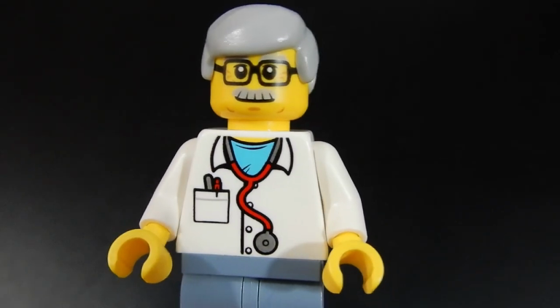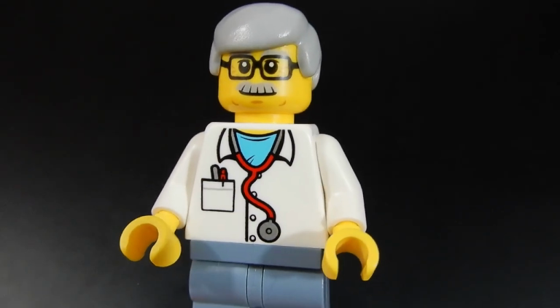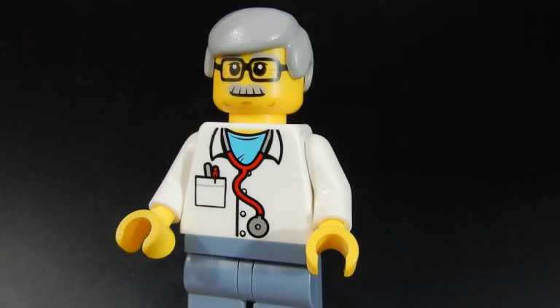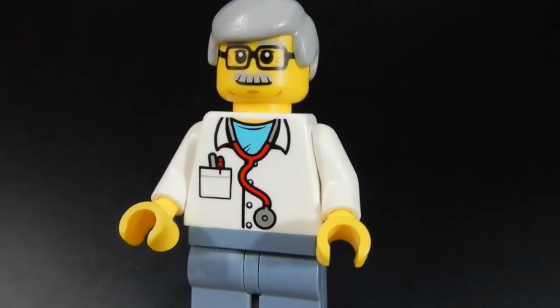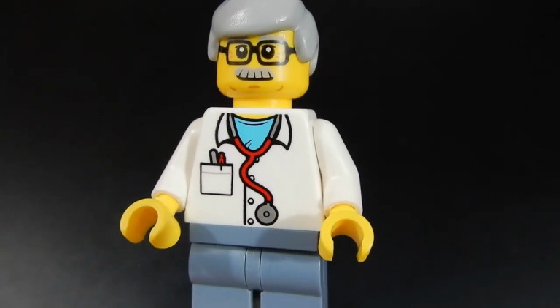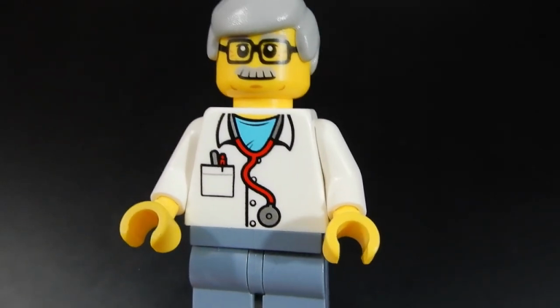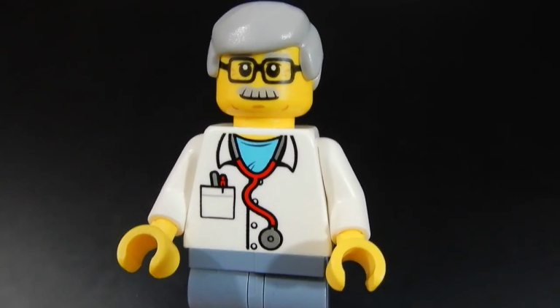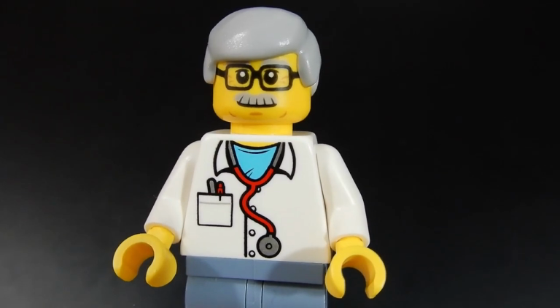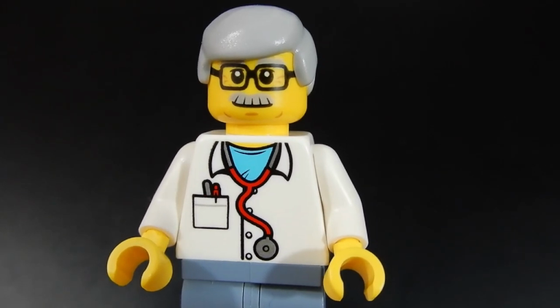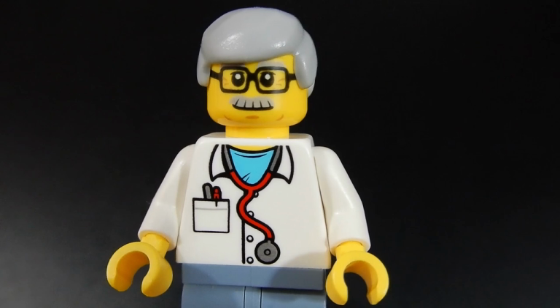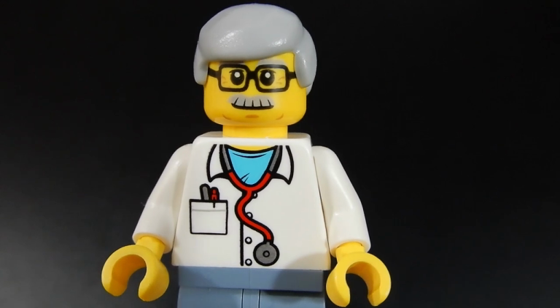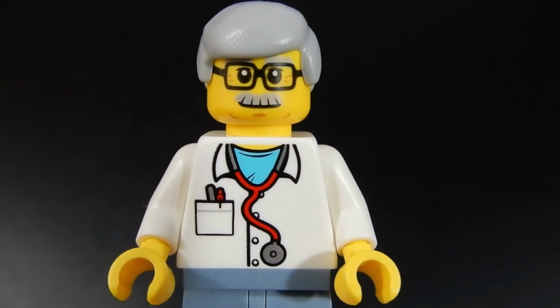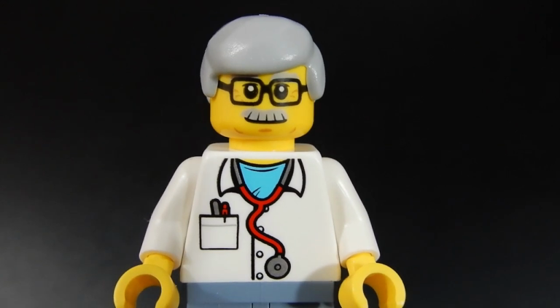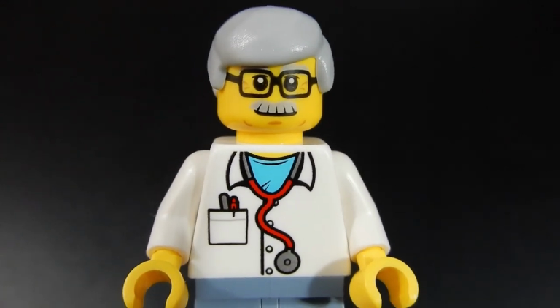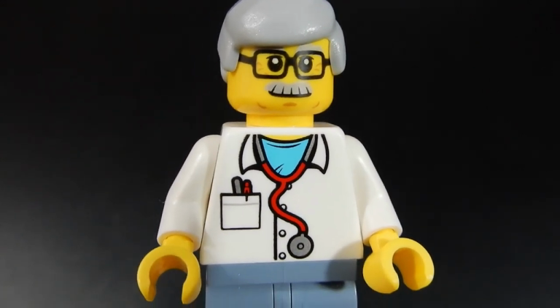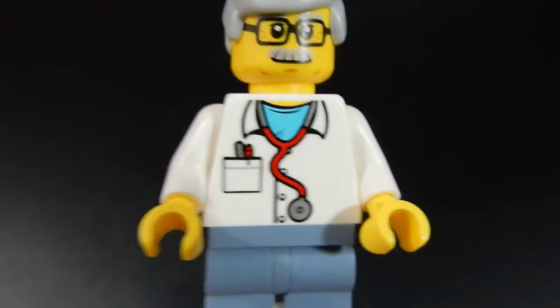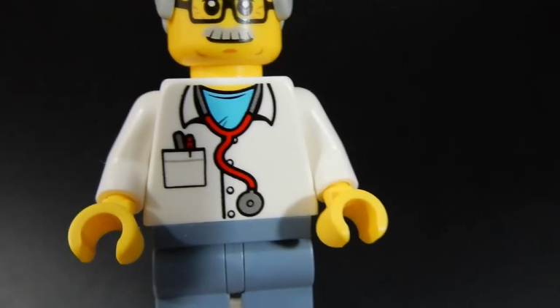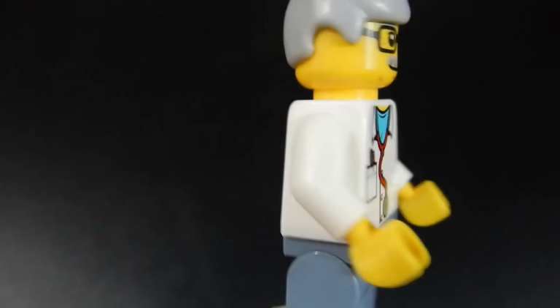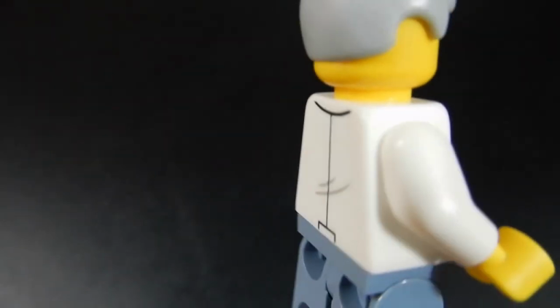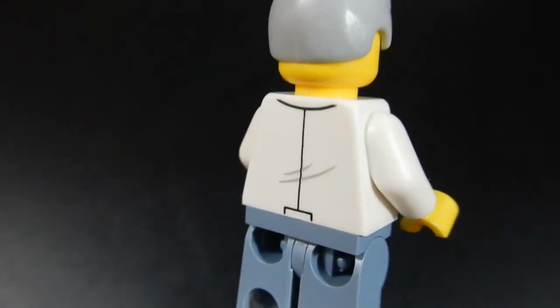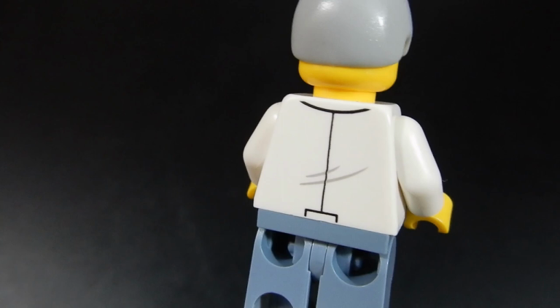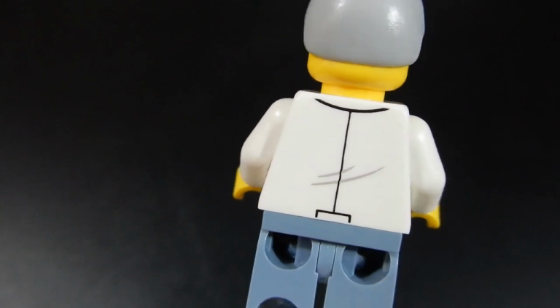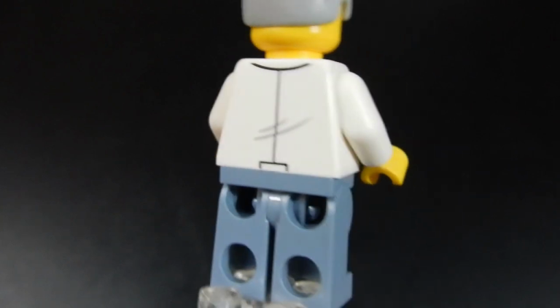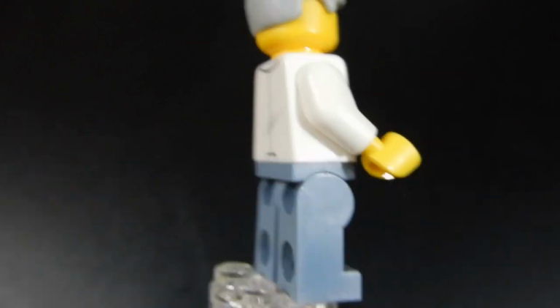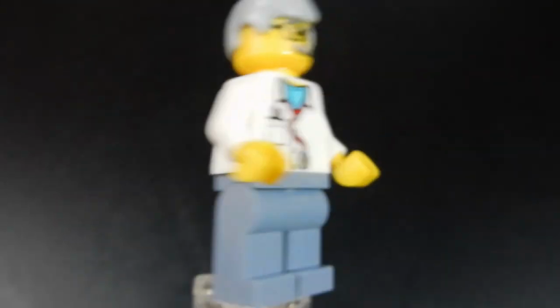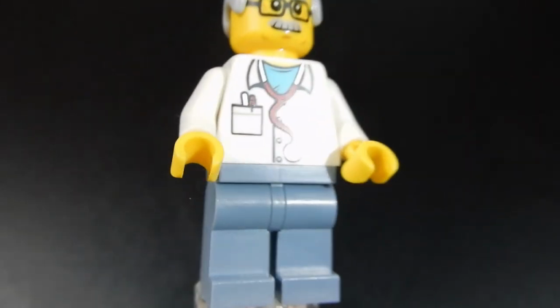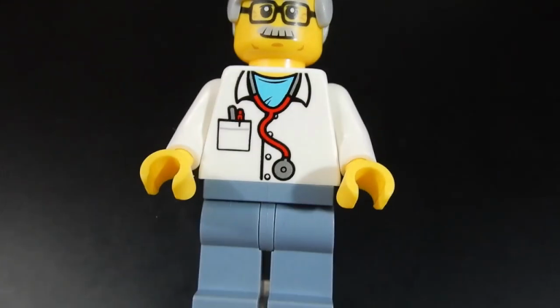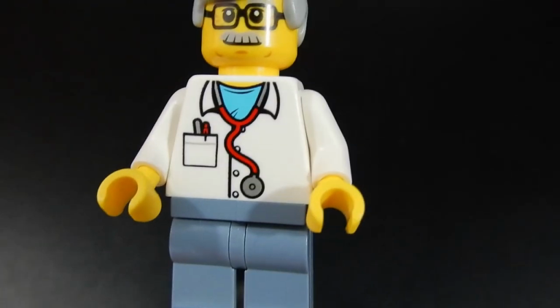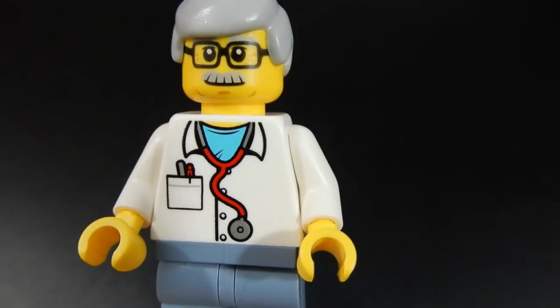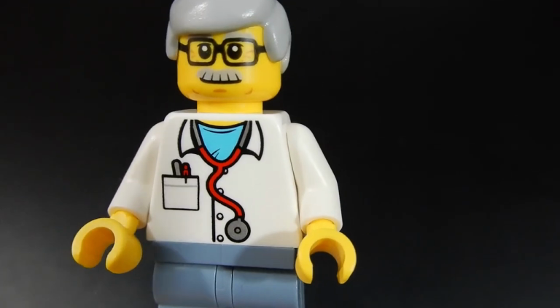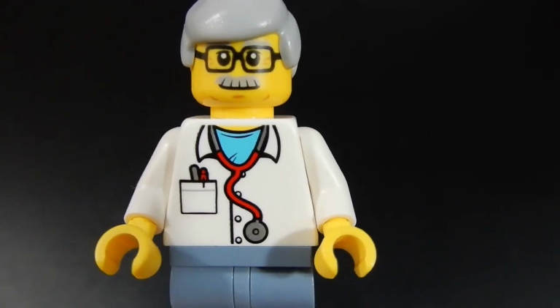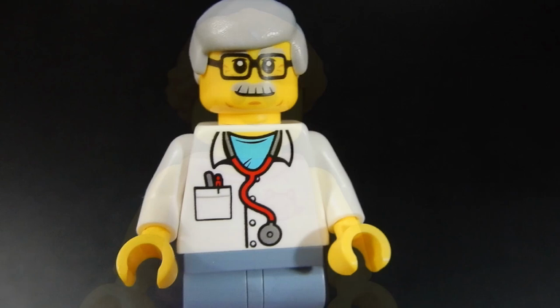Here we have our veterinarian. It's a pretty nice print on the torso and on the face. He's got some glasses, a bit of a mustache, and gray hair. Just a bit of subtle print on the back, no alternate face for this guy, and some white-blue pants, but a pretty good figure overall.